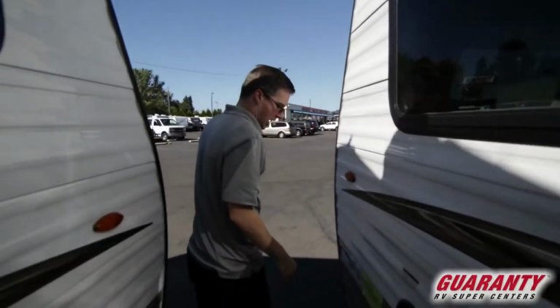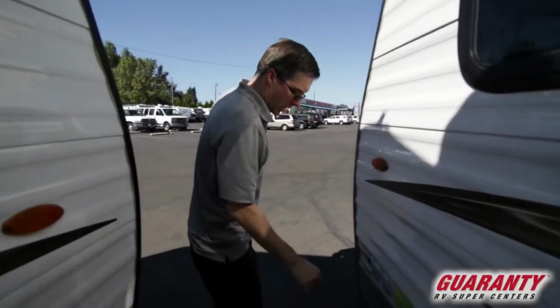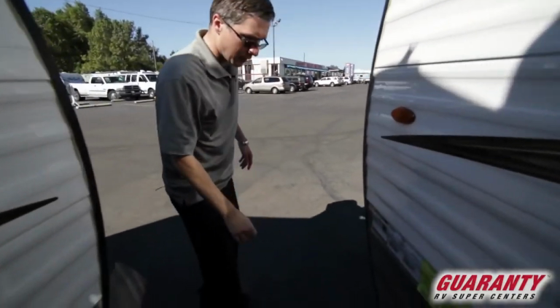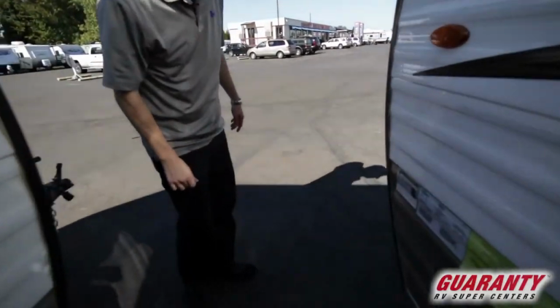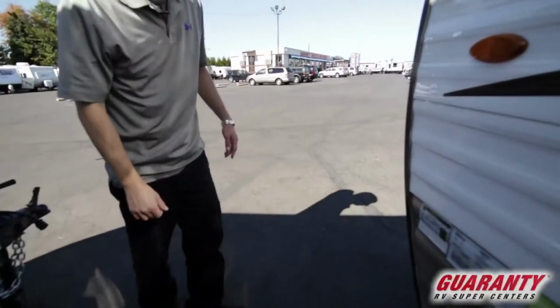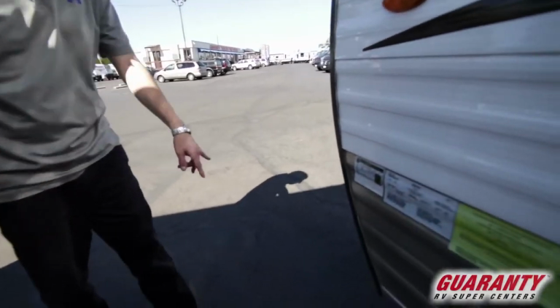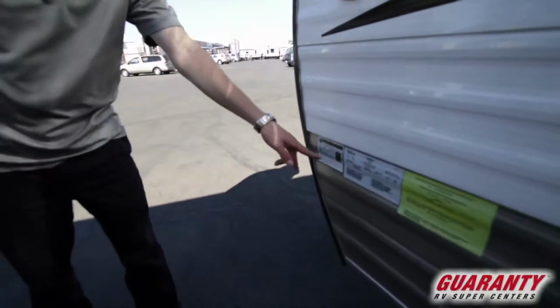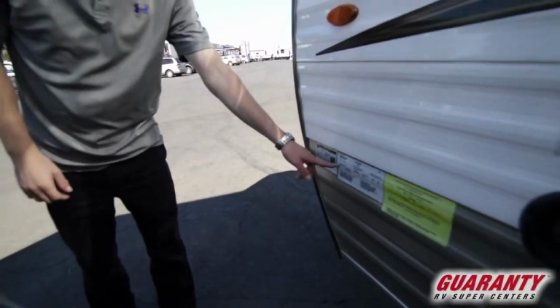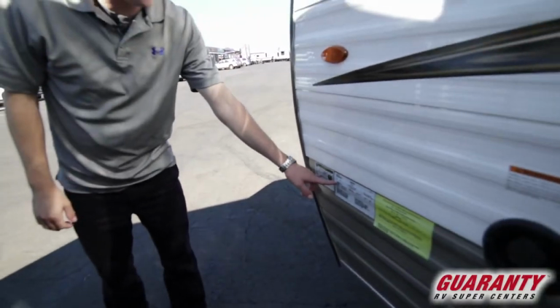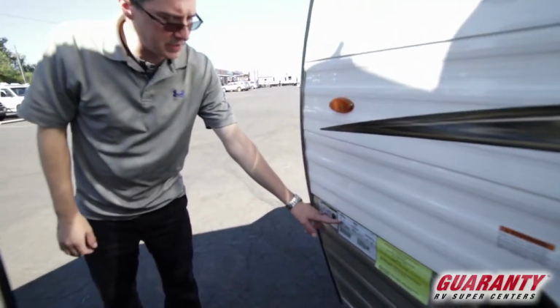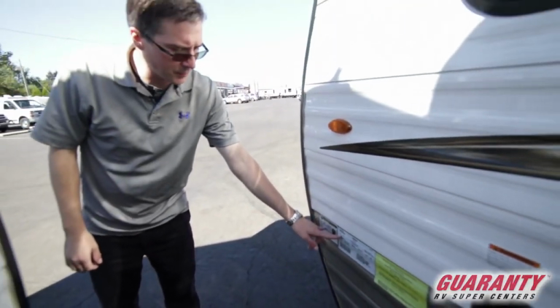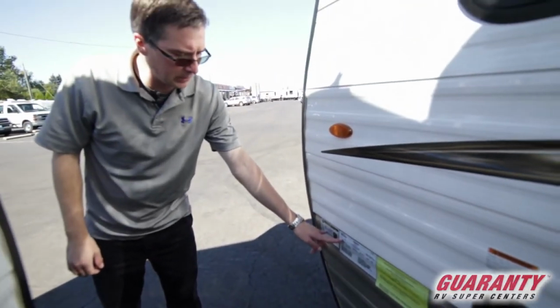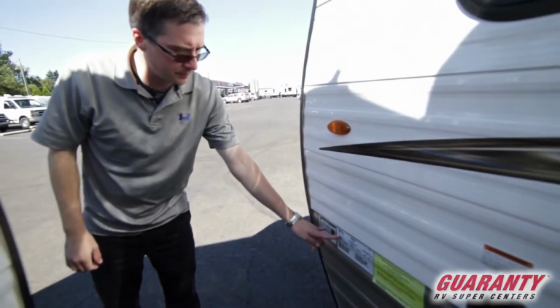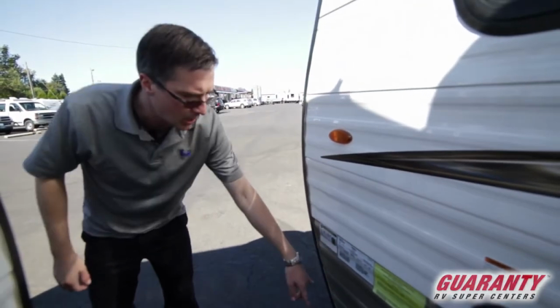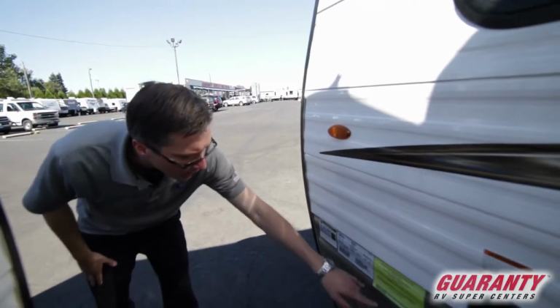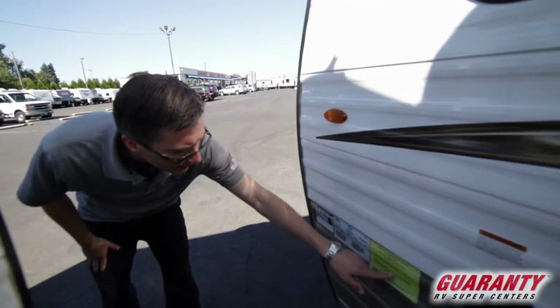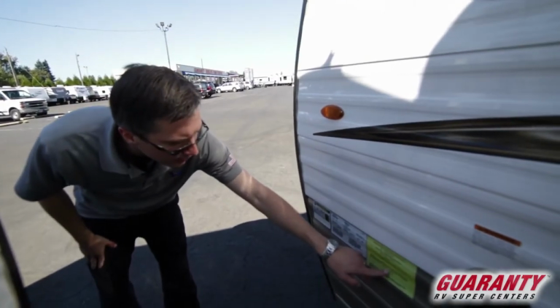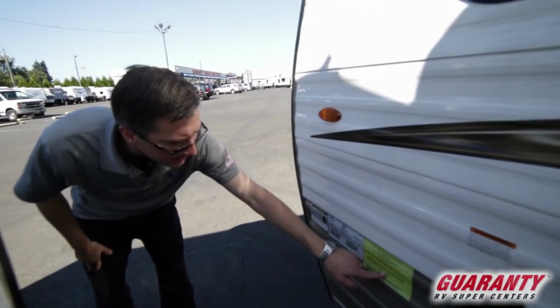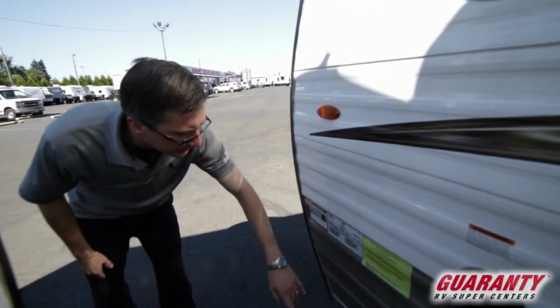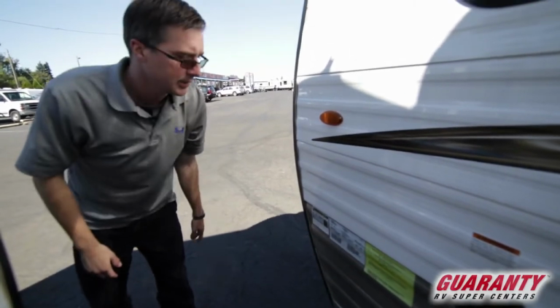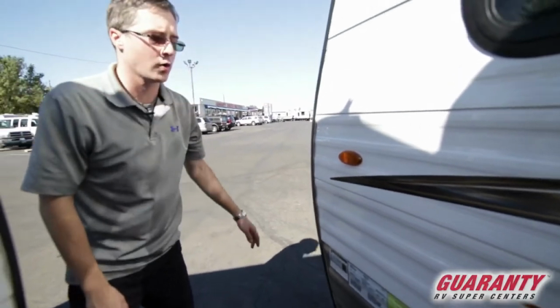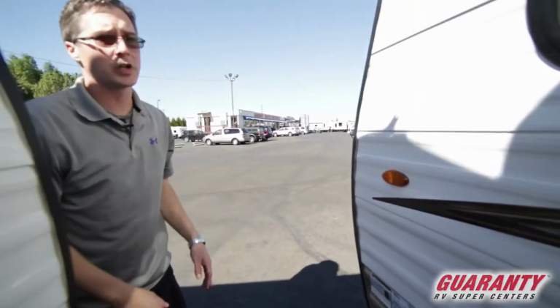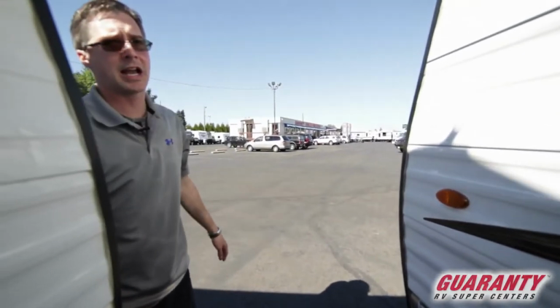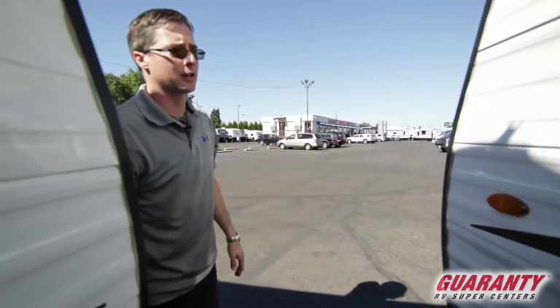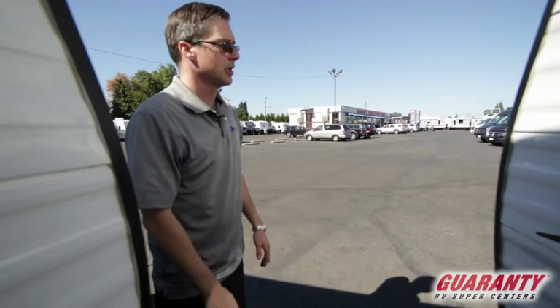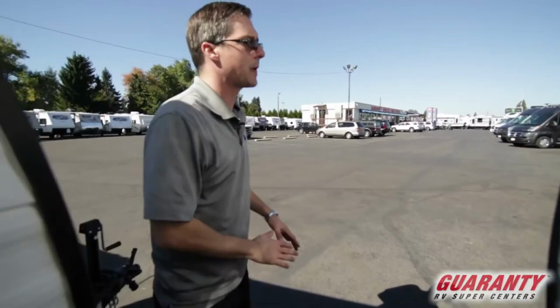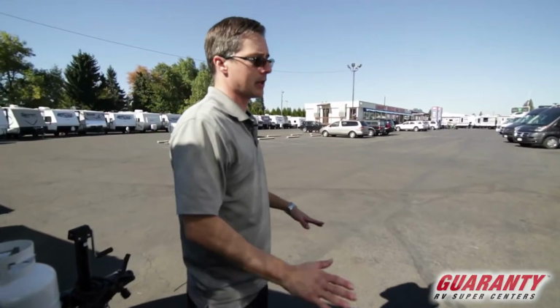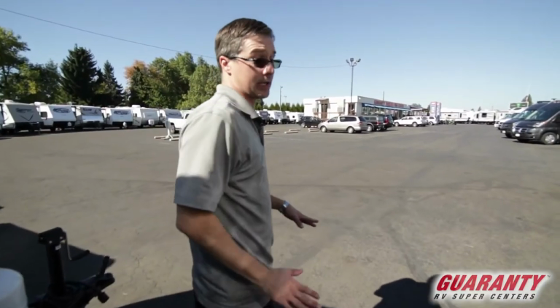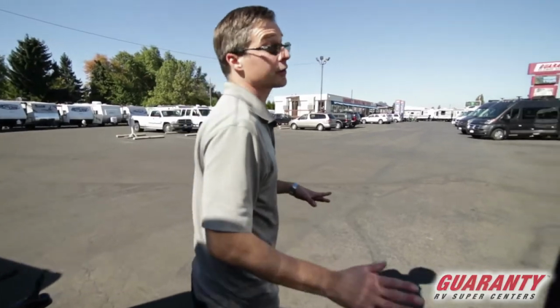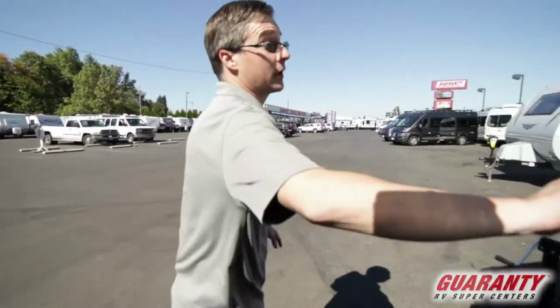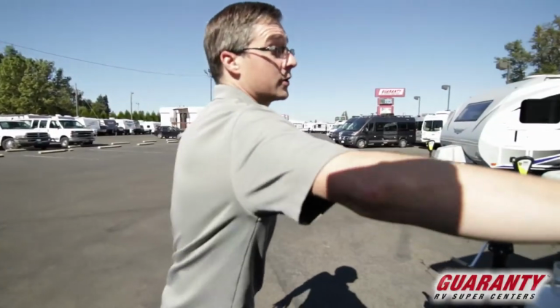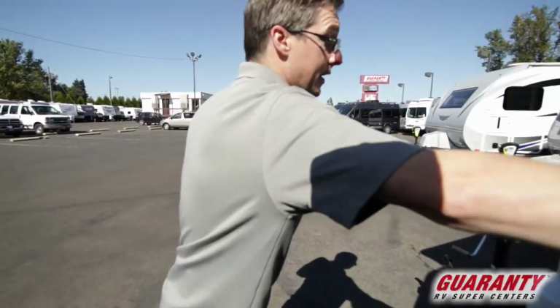Let's go over weight real quick. Your fully loaded weight is 3,750 pounds and the dry weight is 2,980 pounds. It's a really light trailer — just about anything that can tow something can tow this.